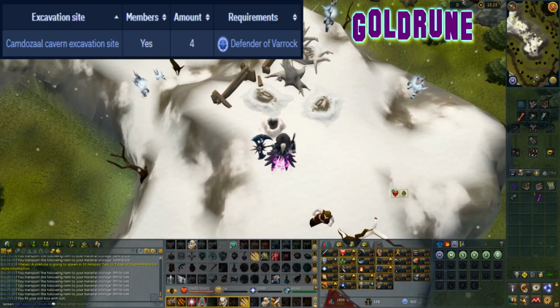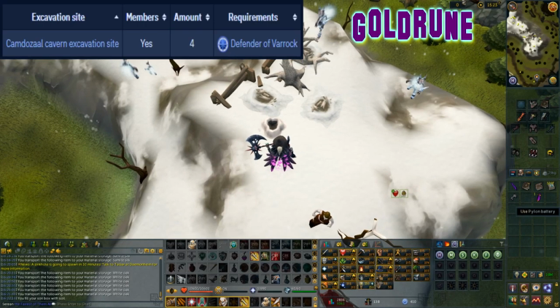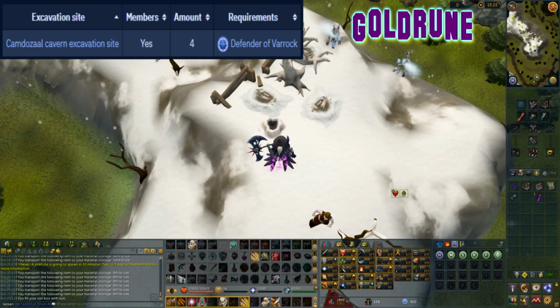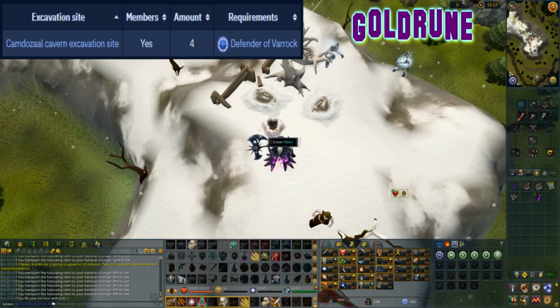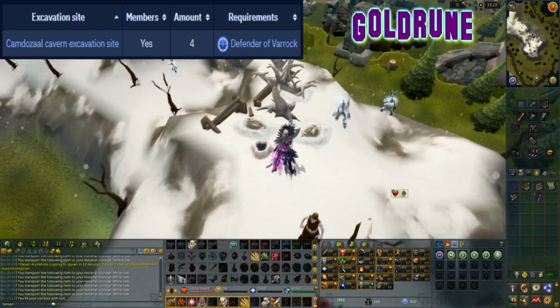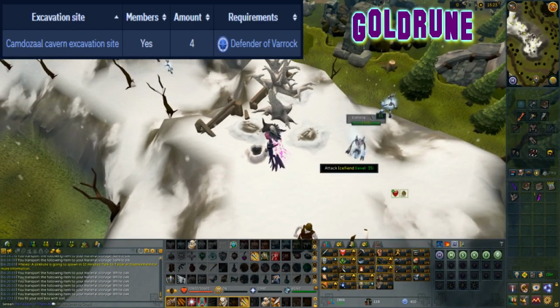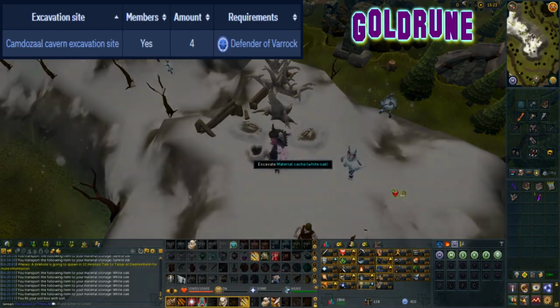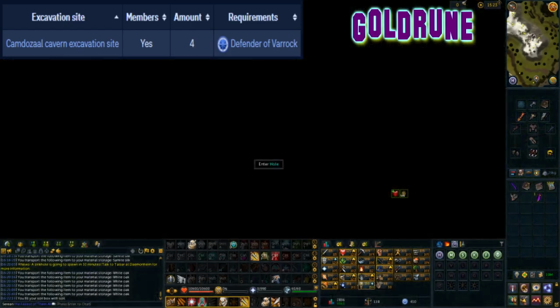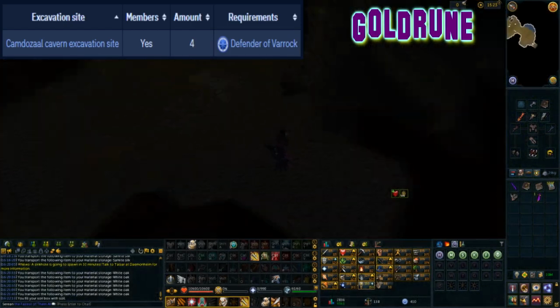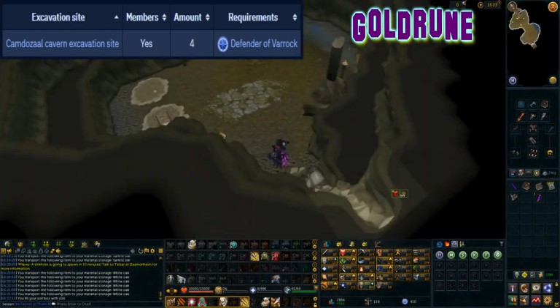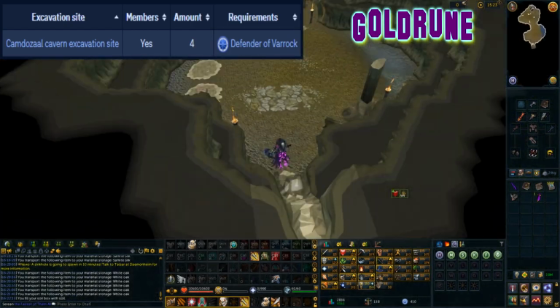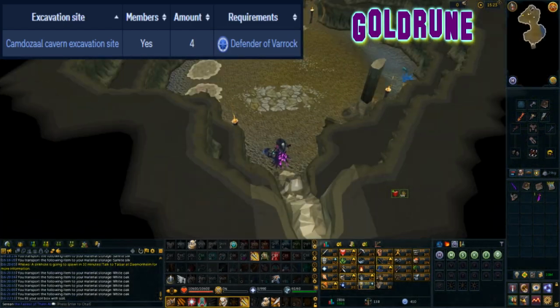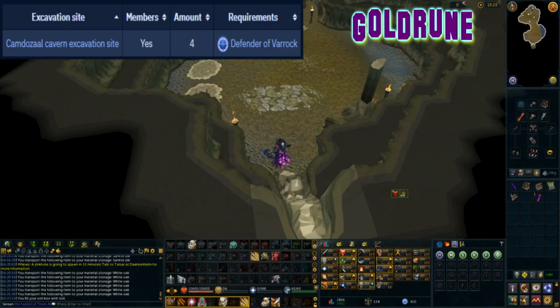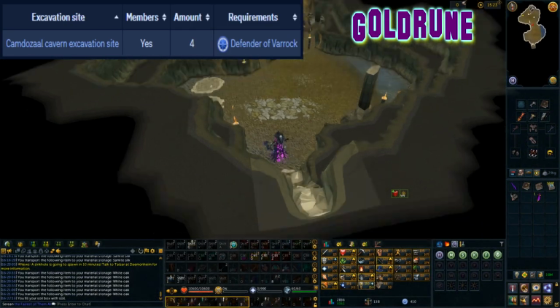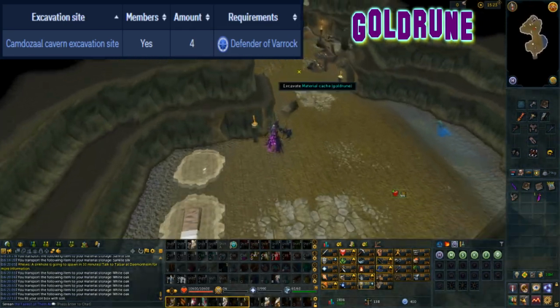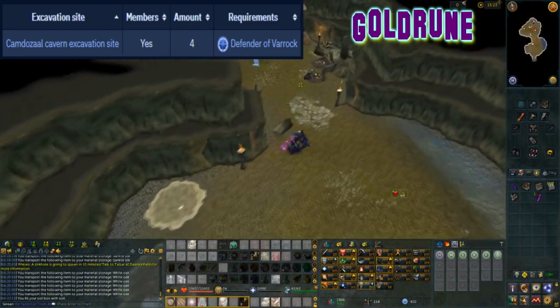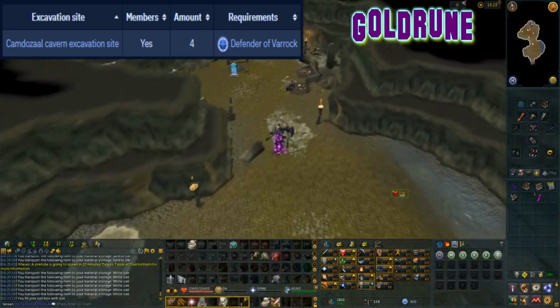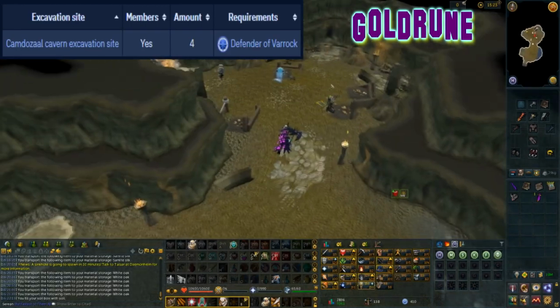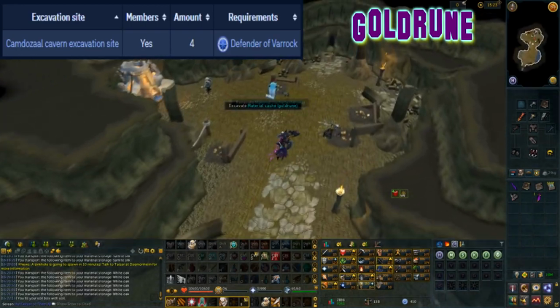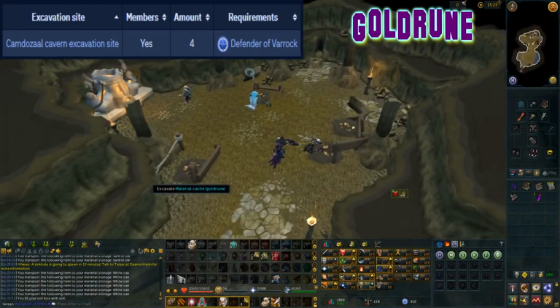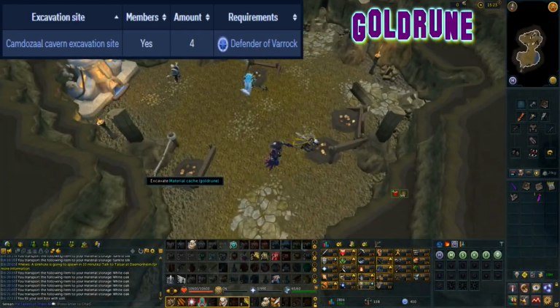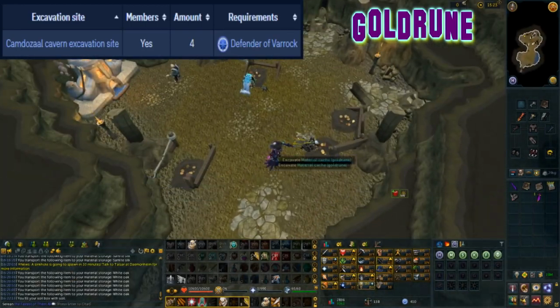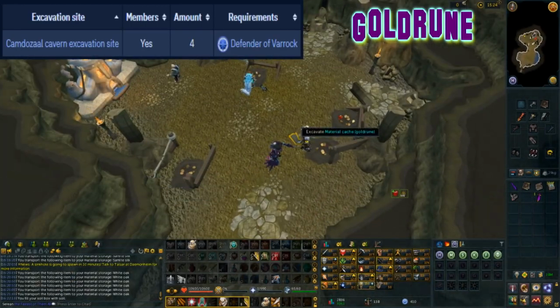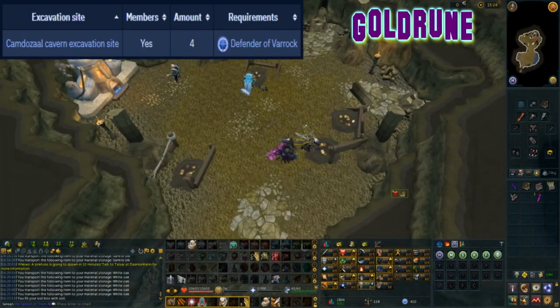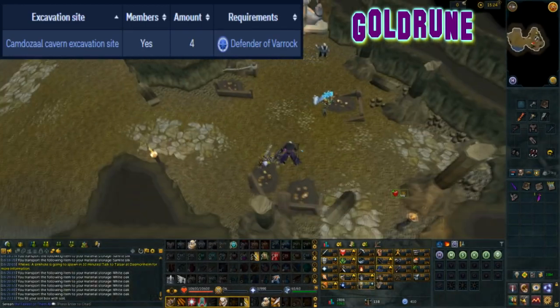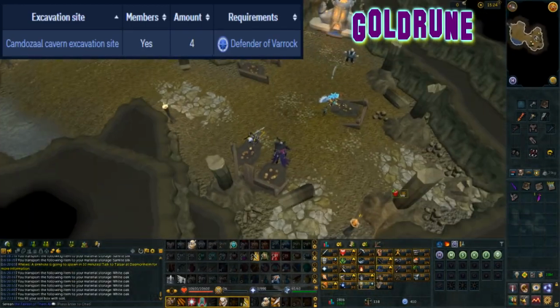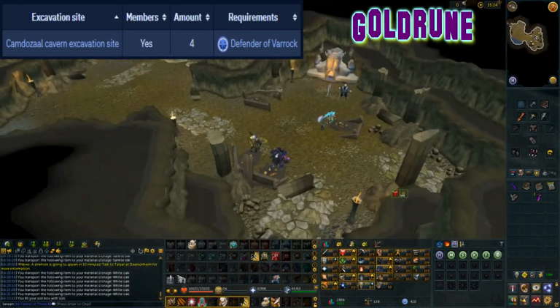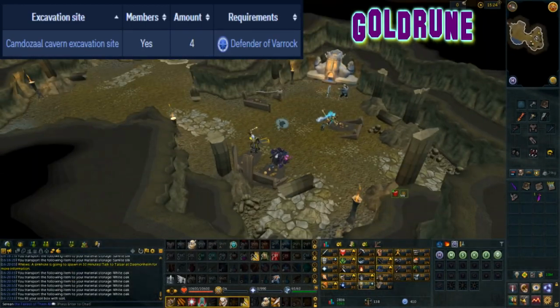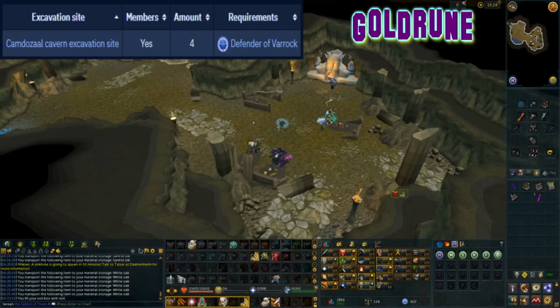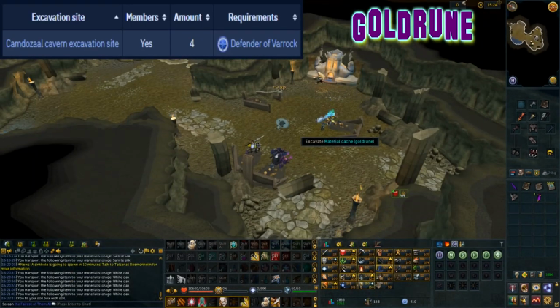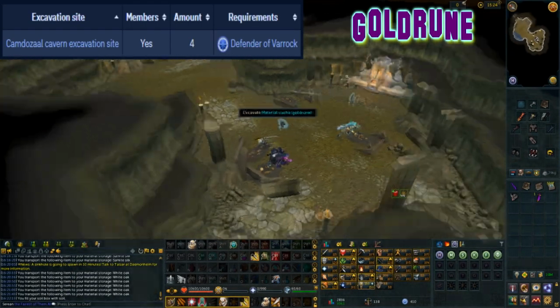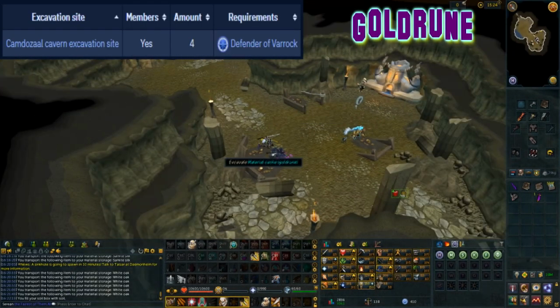This material can be excavated at level 20 arc and can be found at the Kamadhozal cabin excavation site. There are four separate caches that reside just west of the sacred forge in the Kamadhozal below ice mountain.